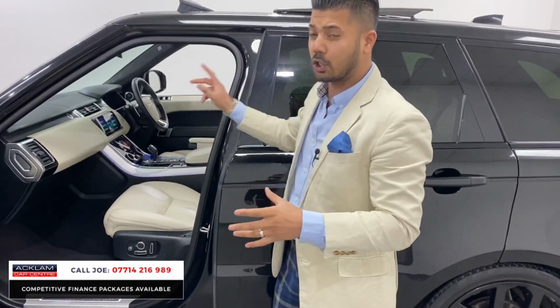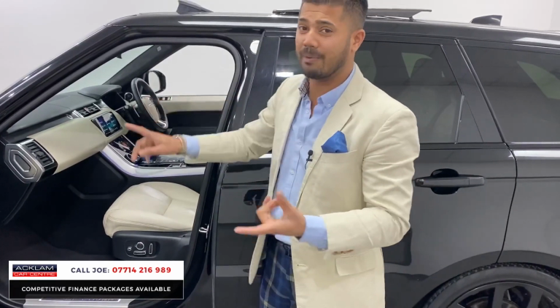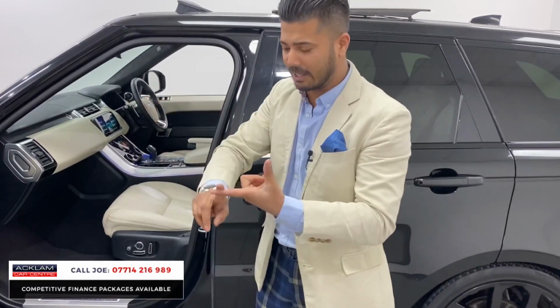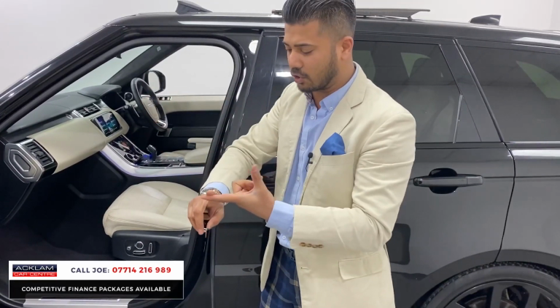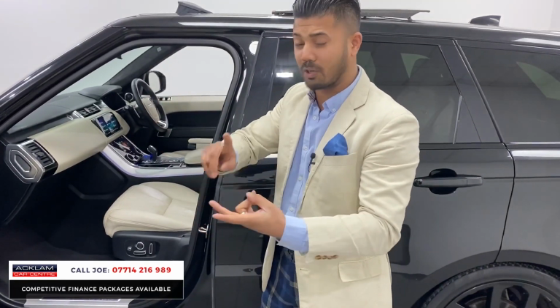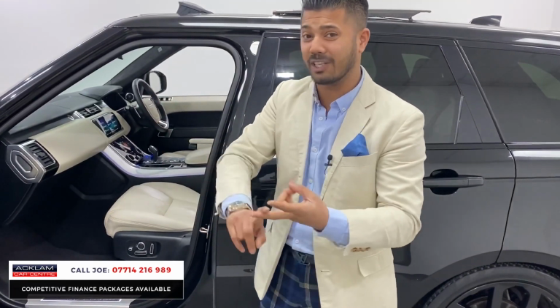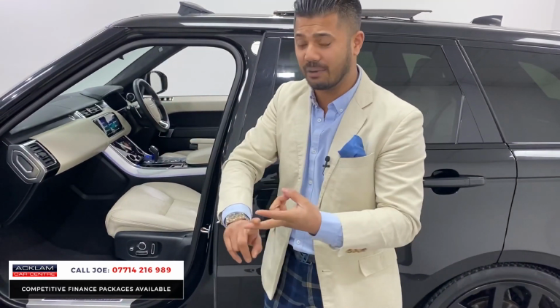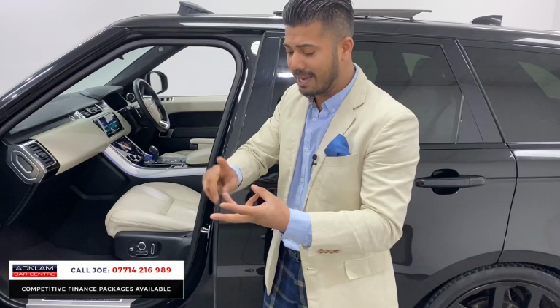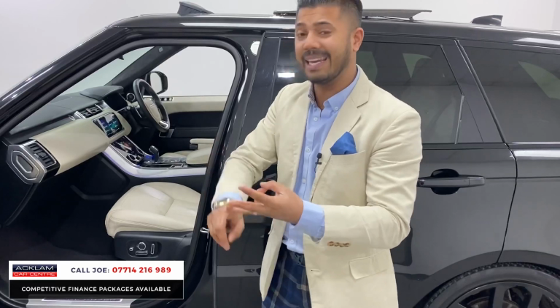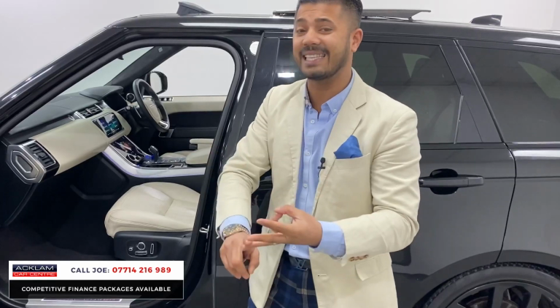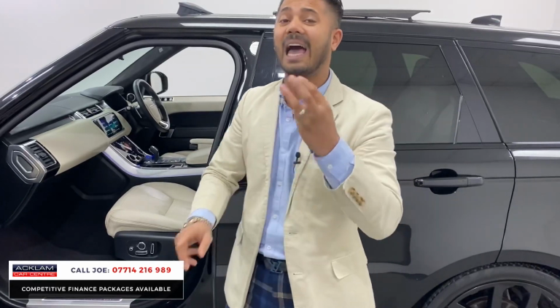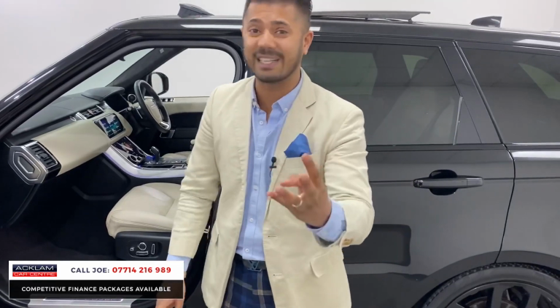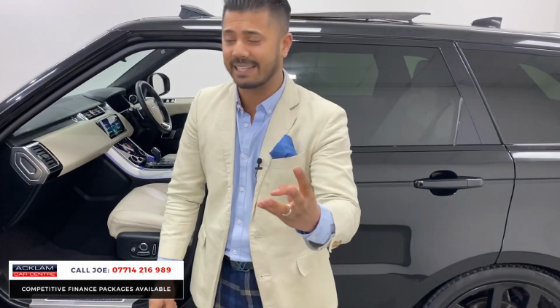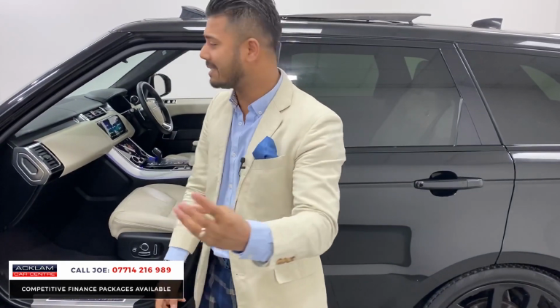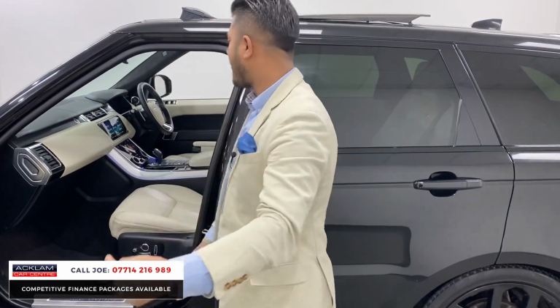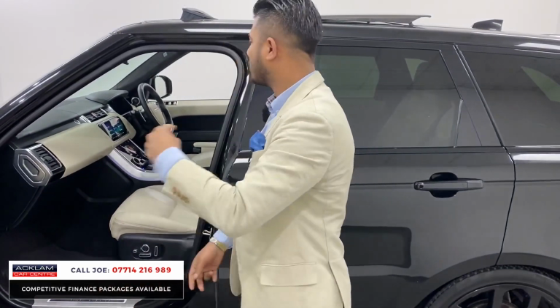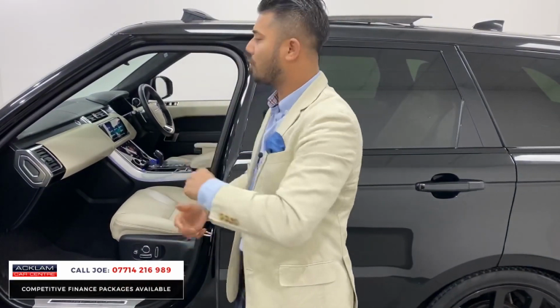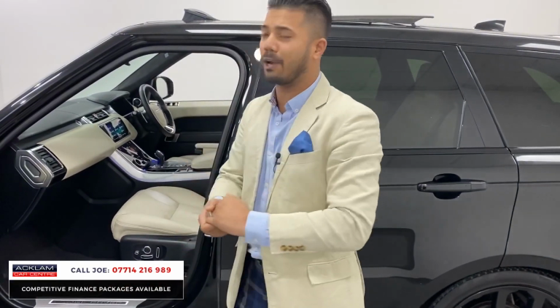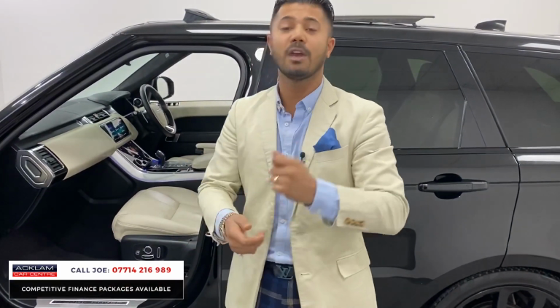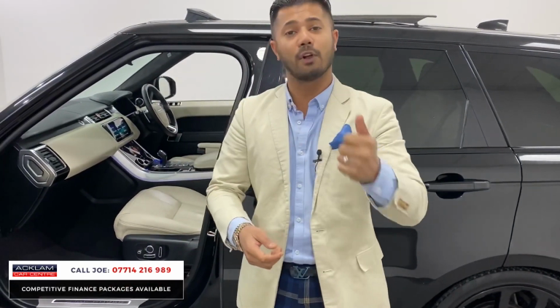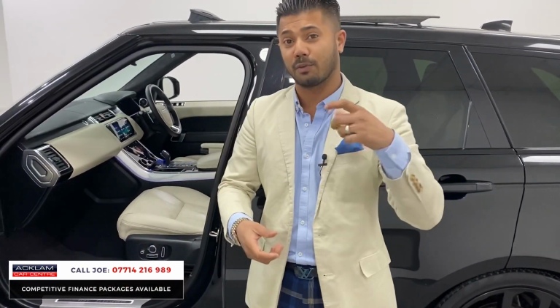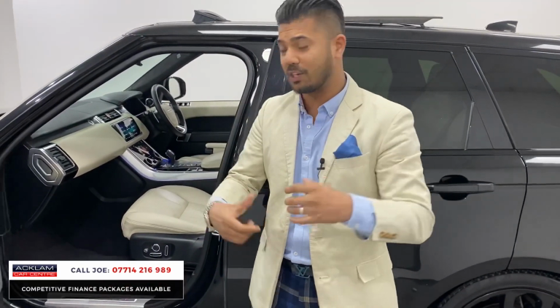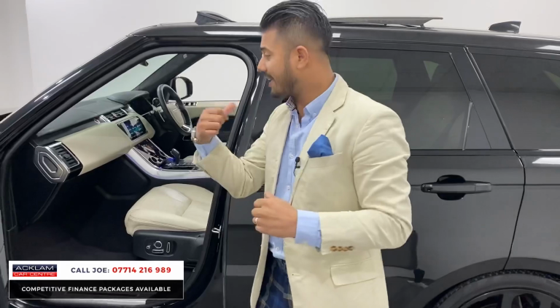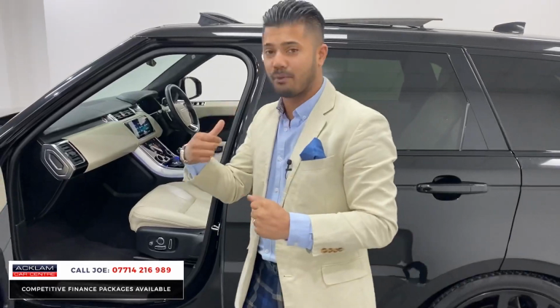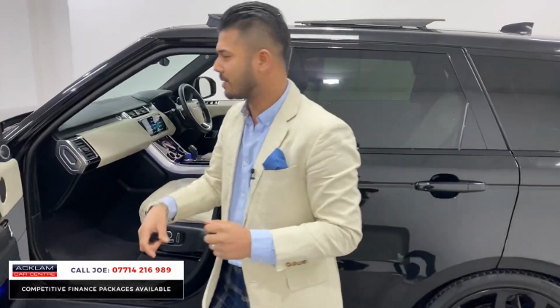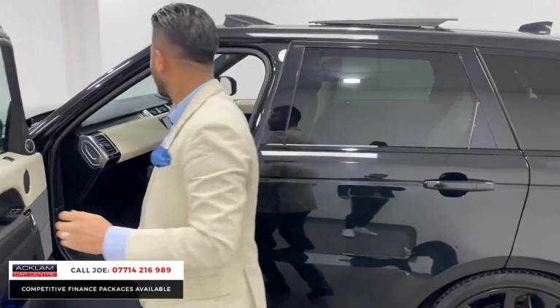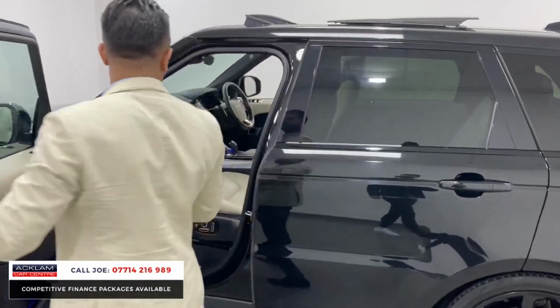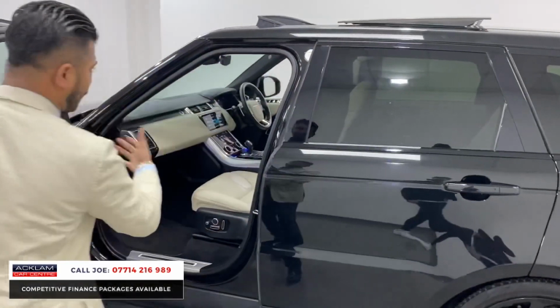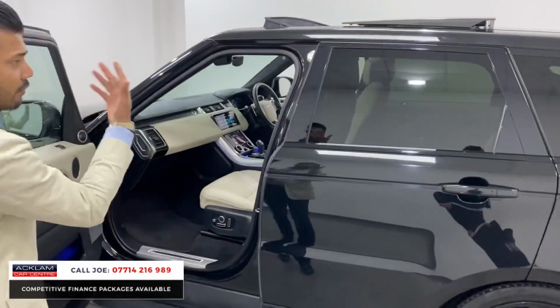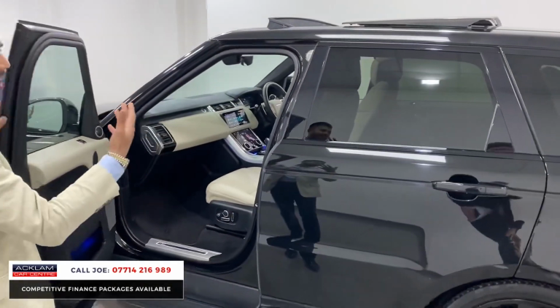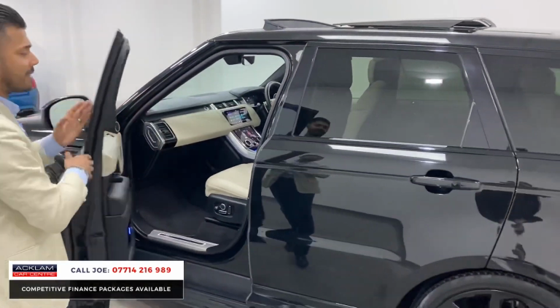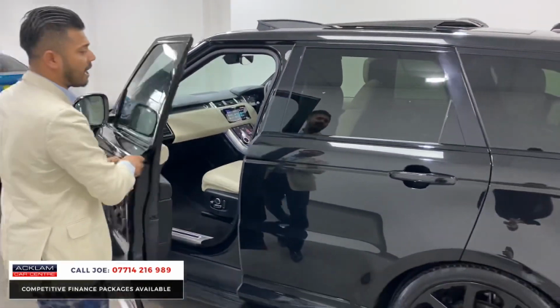Touch screen media system, digital TV, heated seats and ventilated seats, and because of the Autobiography, you've also got the fridge in the armrest. The full roof lining is Alcantara.